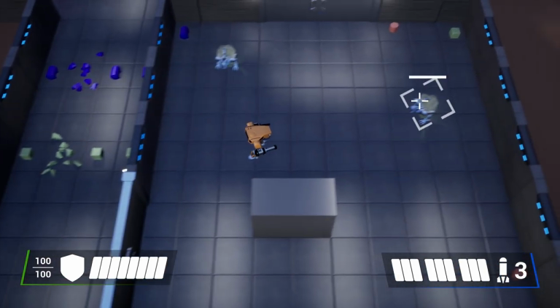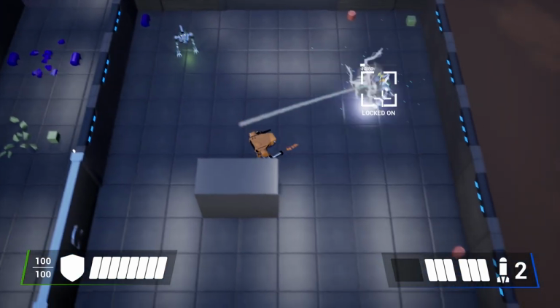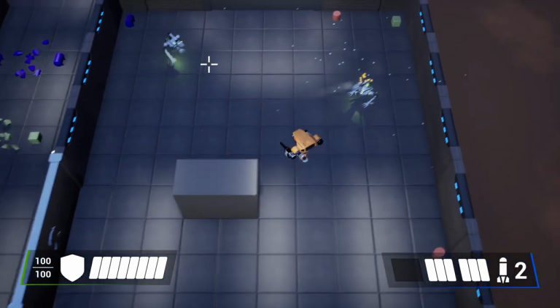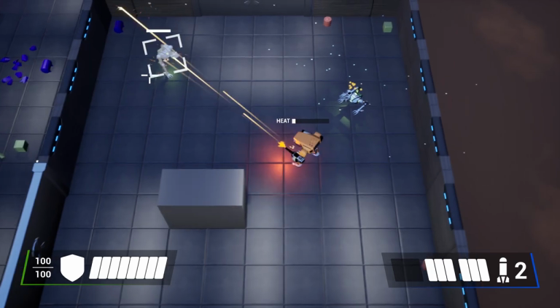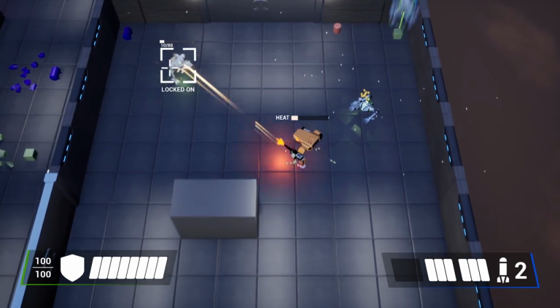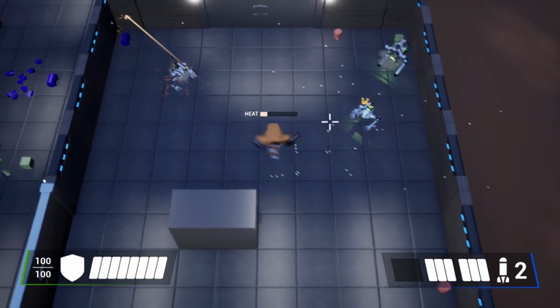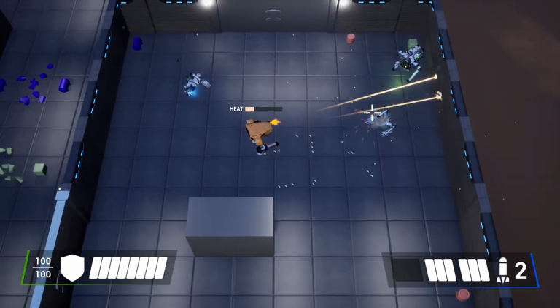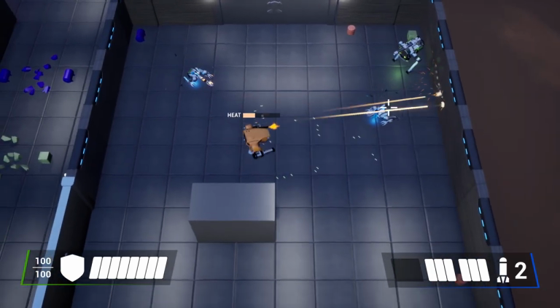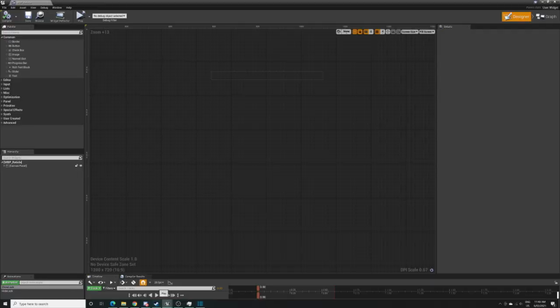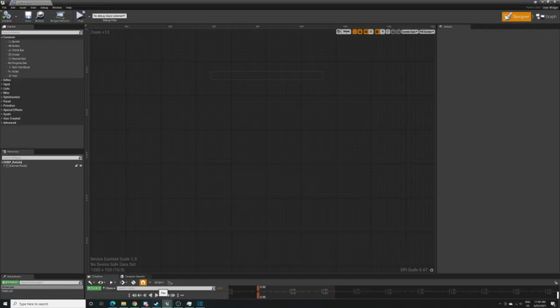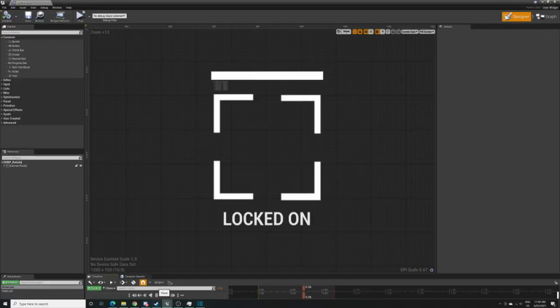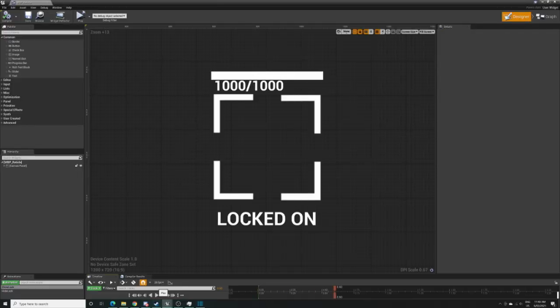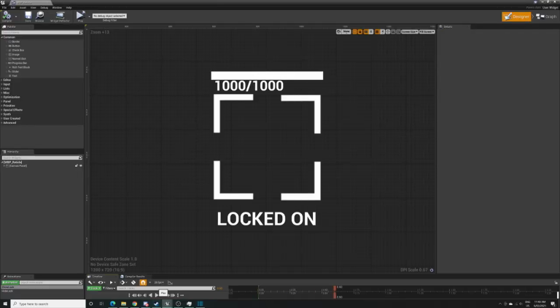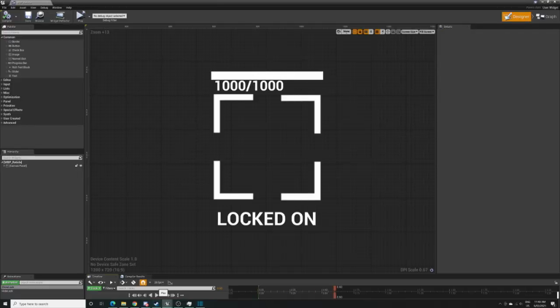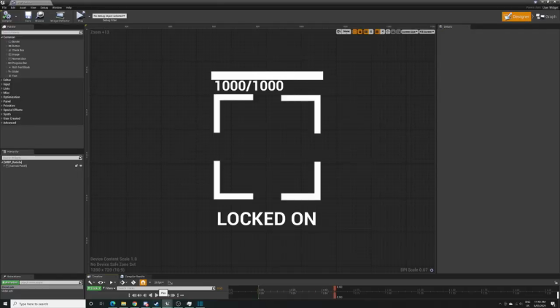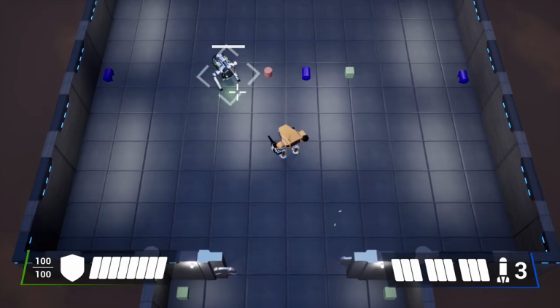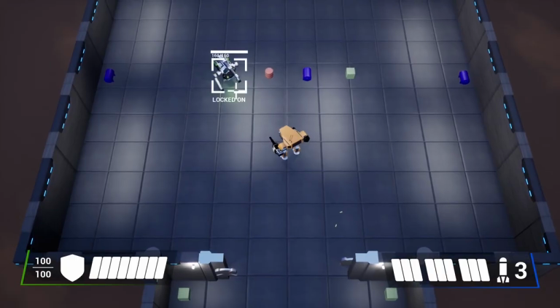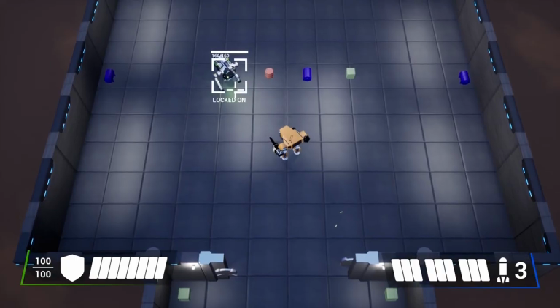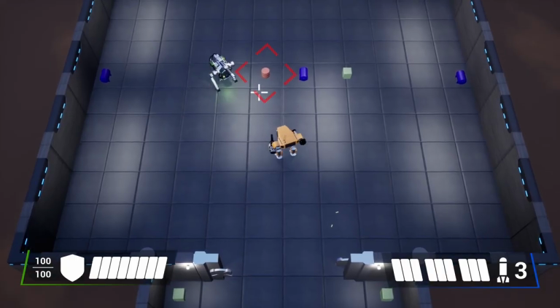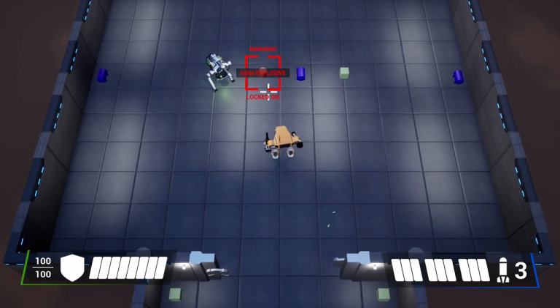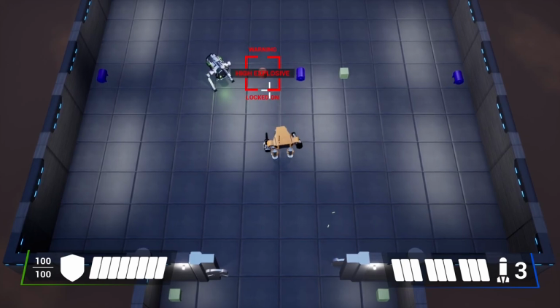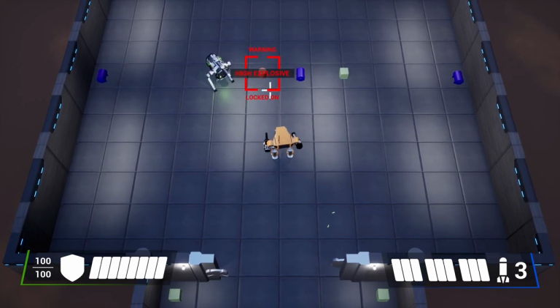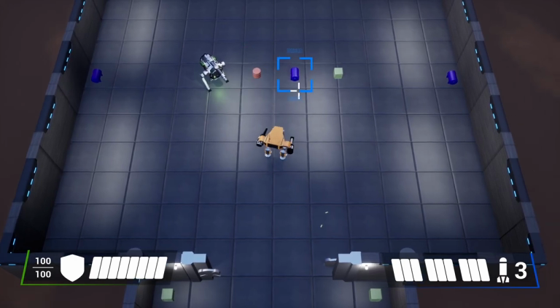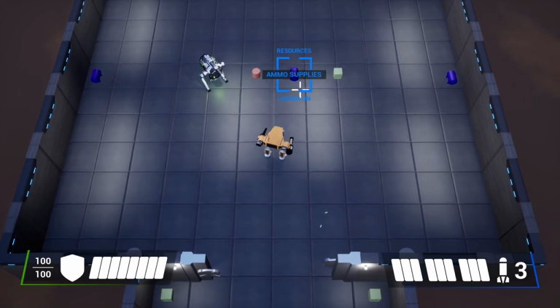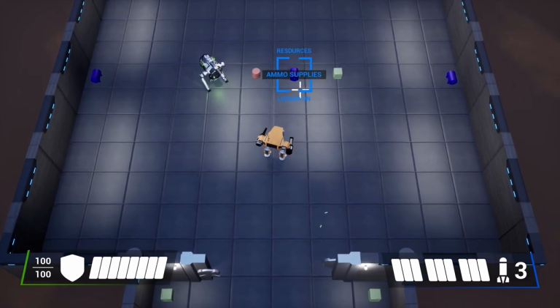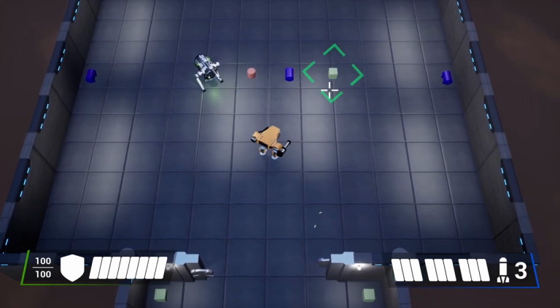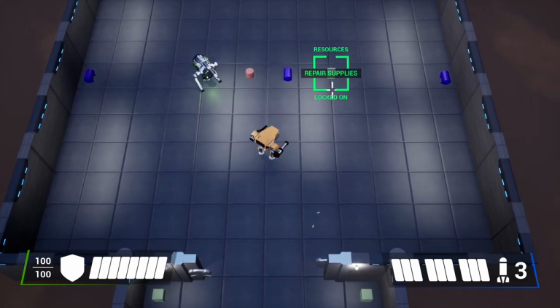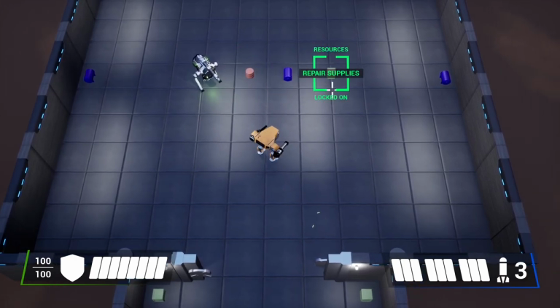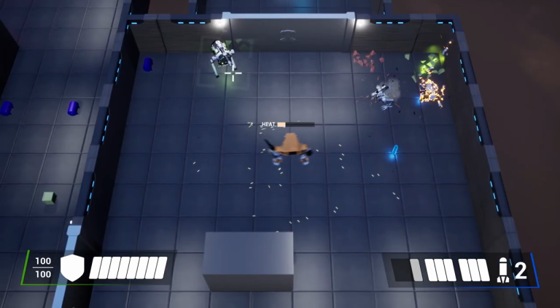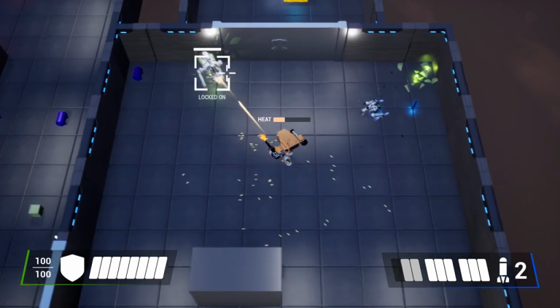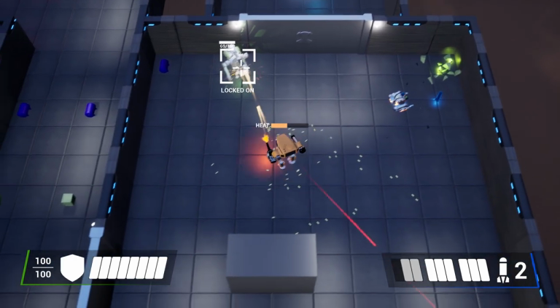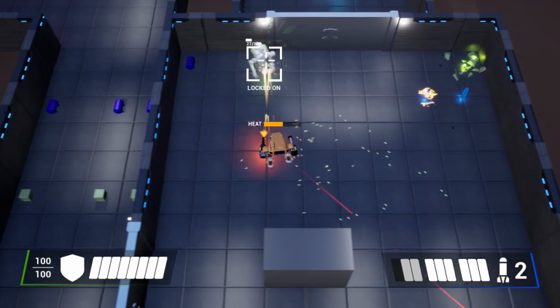Another part of the new UI is the new crosshair. It has a sweet lock-on animation and displays different information depending on what you're locked onto. It also includes an enemy health bar at the top.